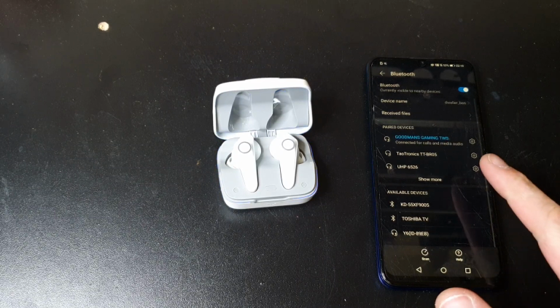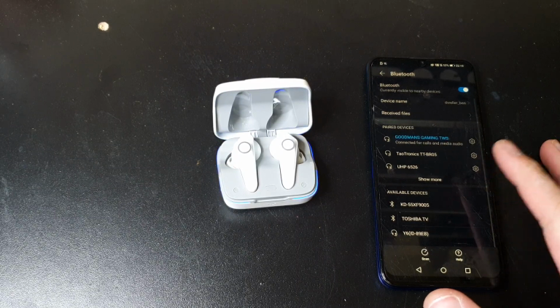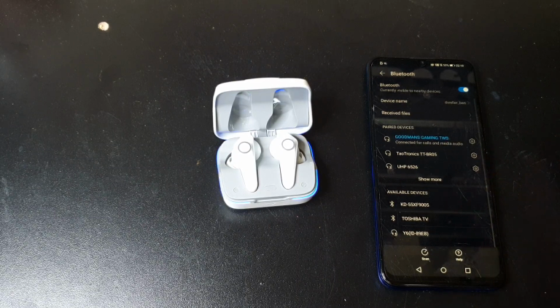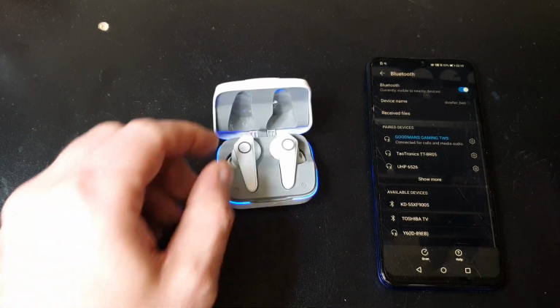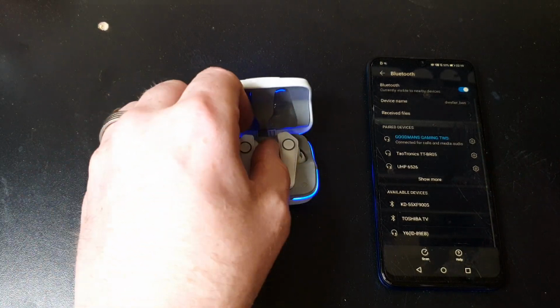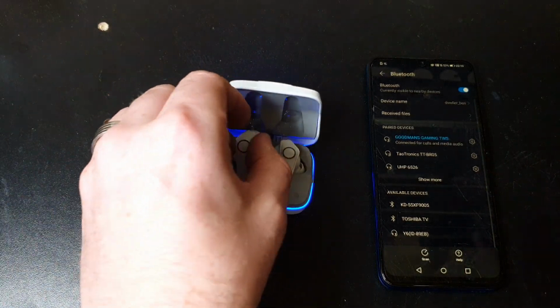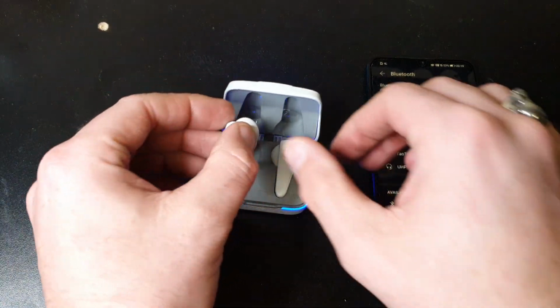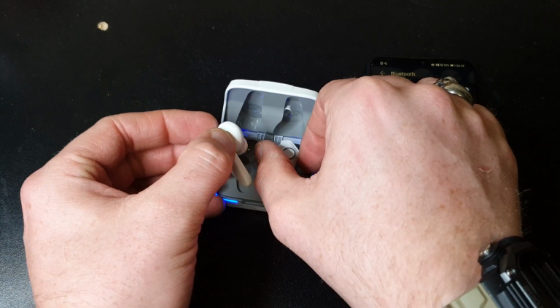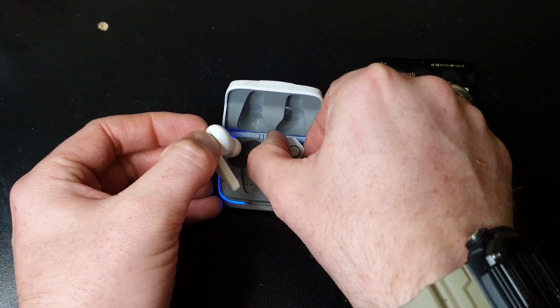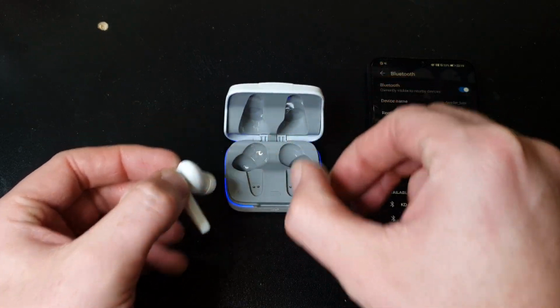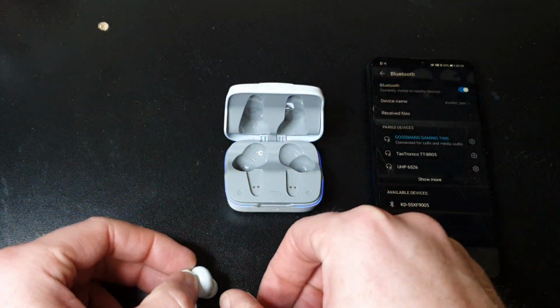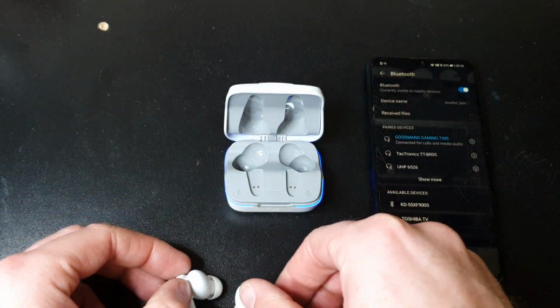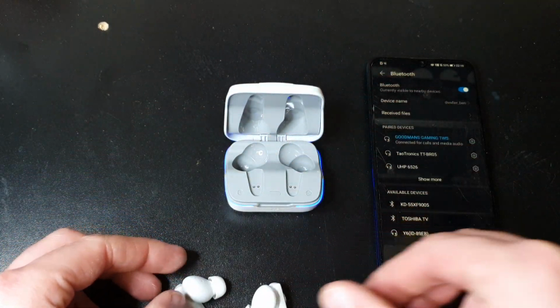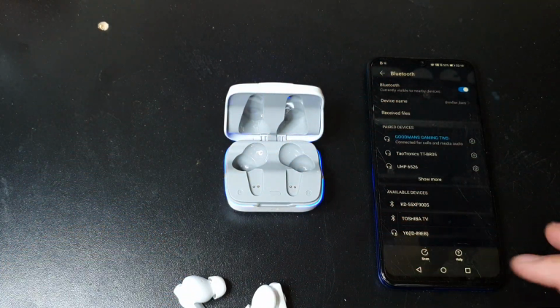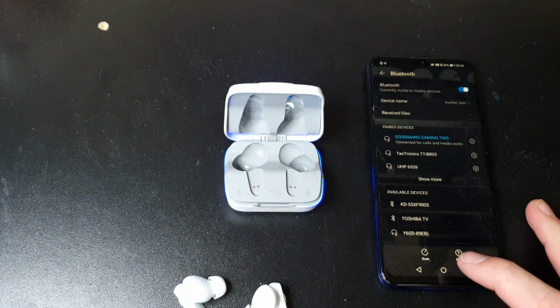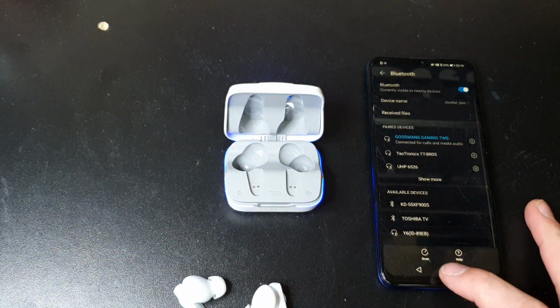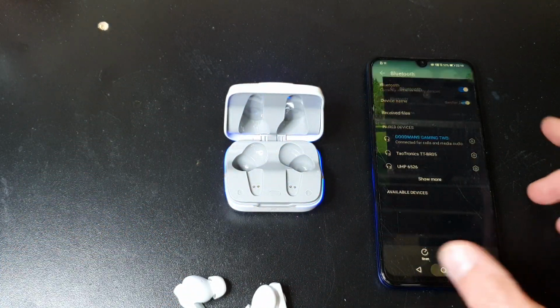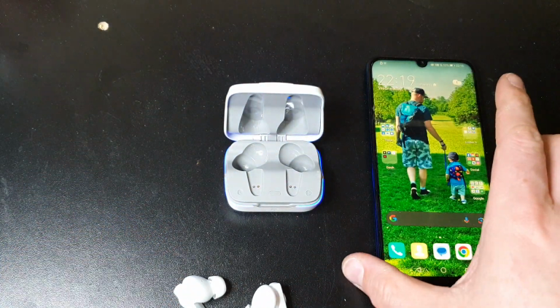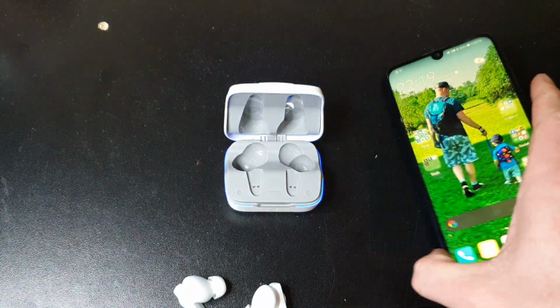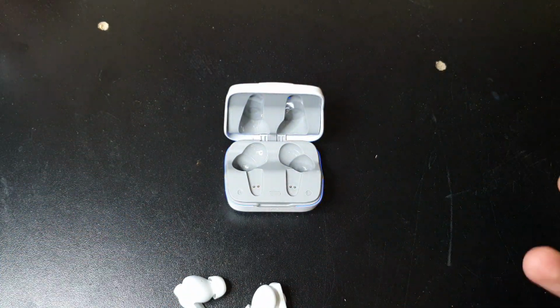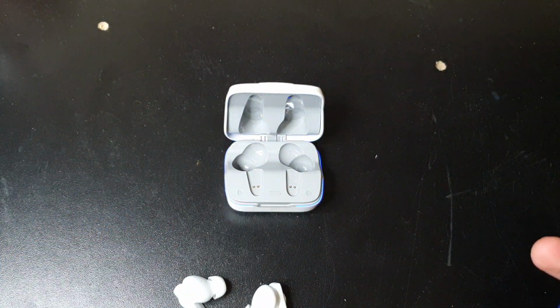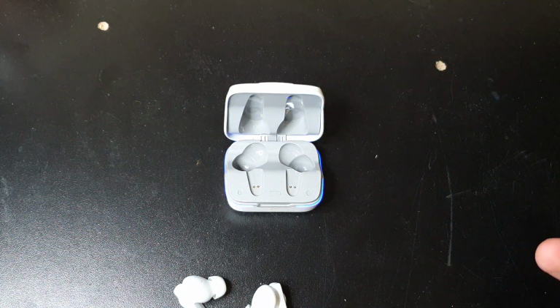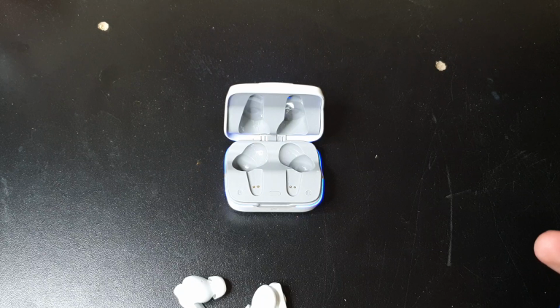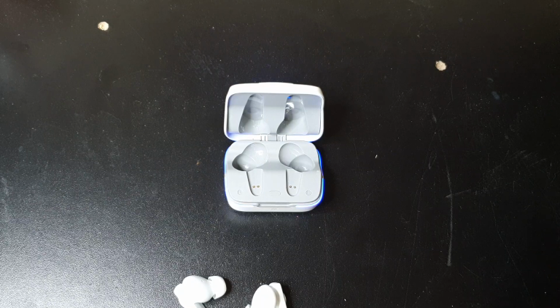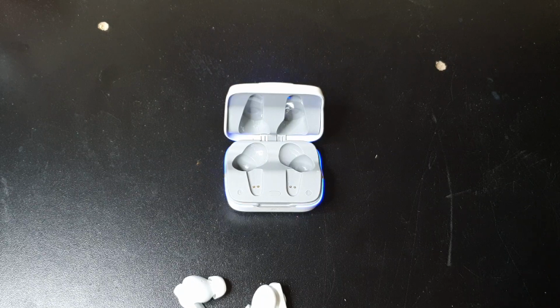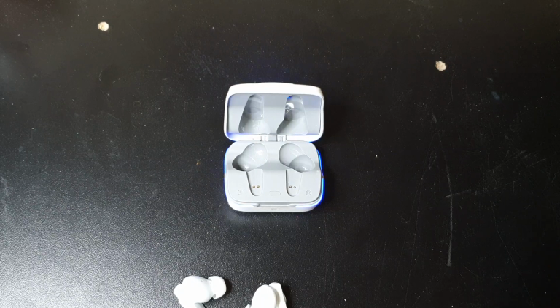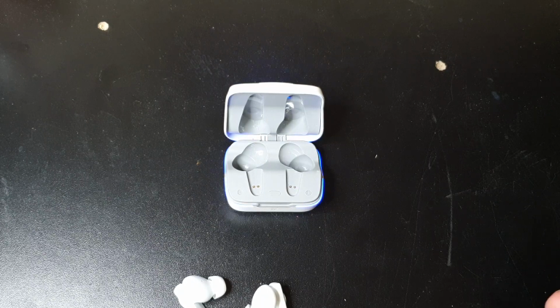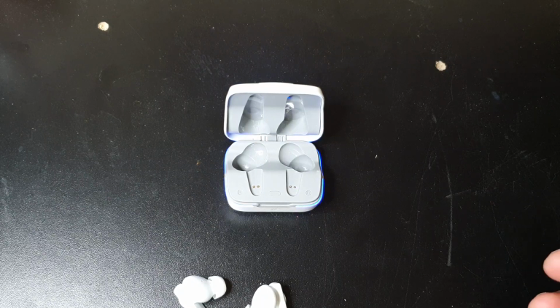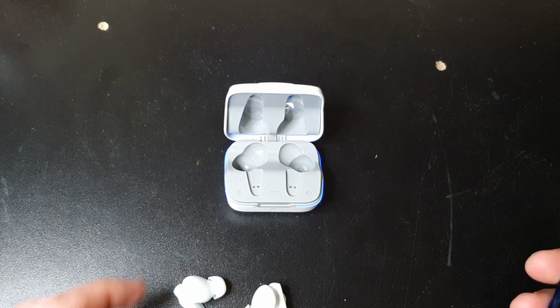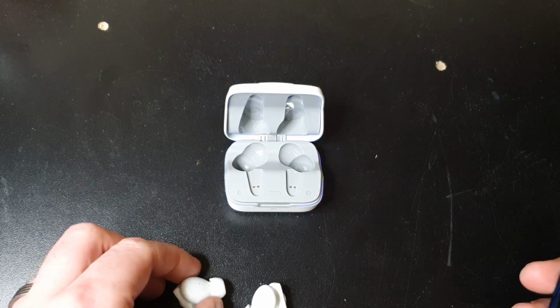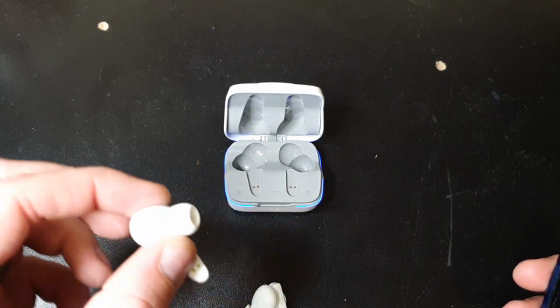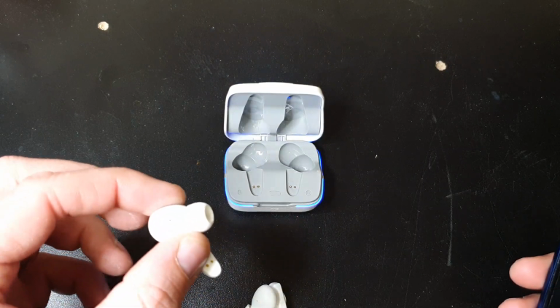And we are paired. Now what I'm going to do is find a song quickly to play, and then you will see that these do in fact work.